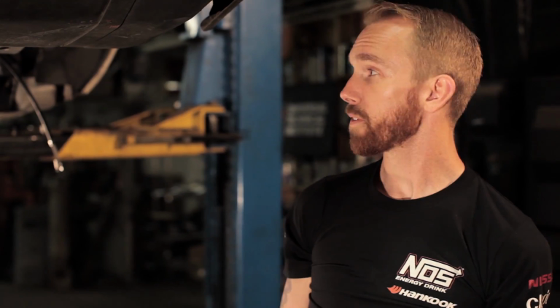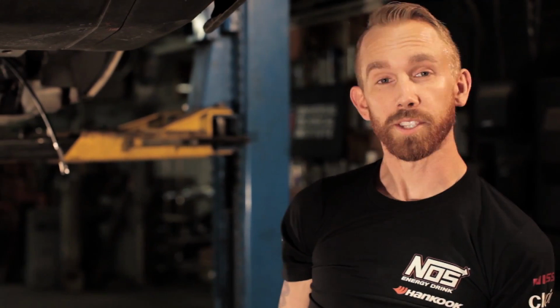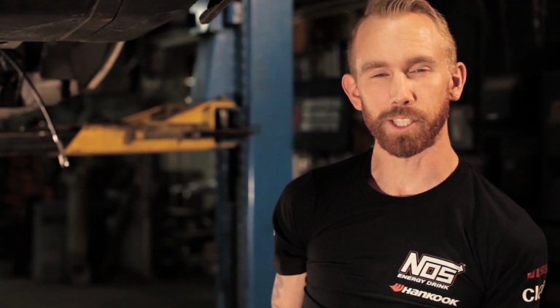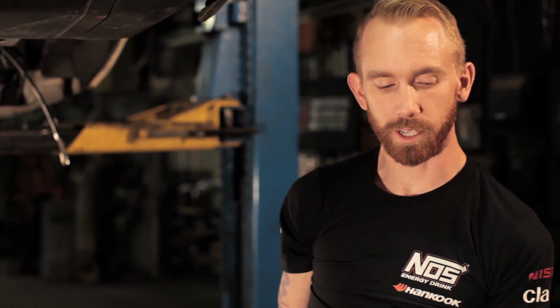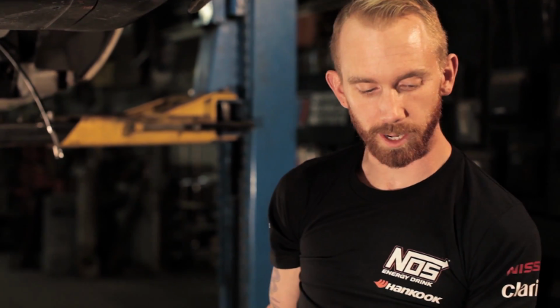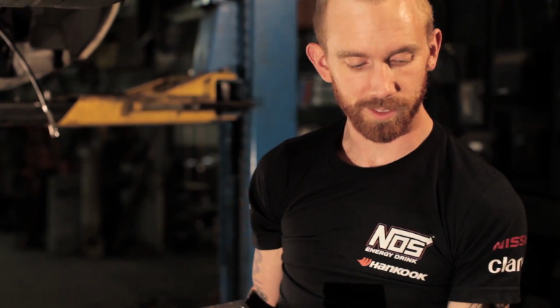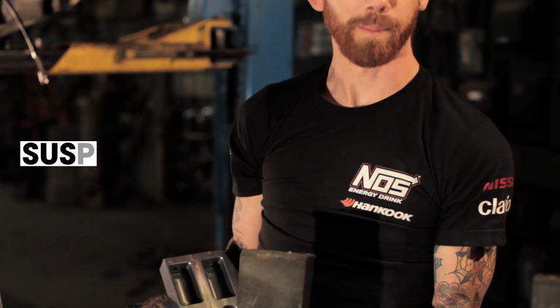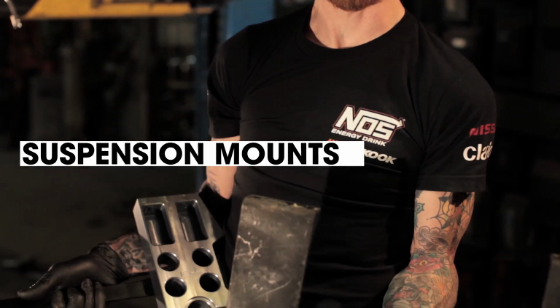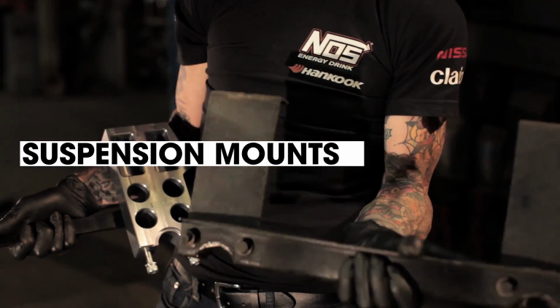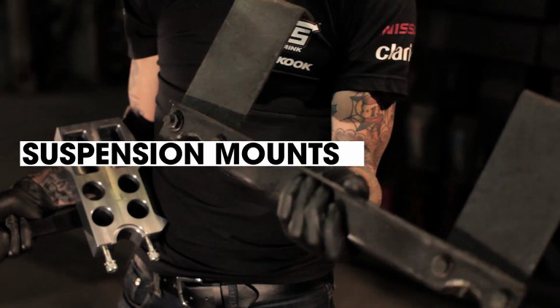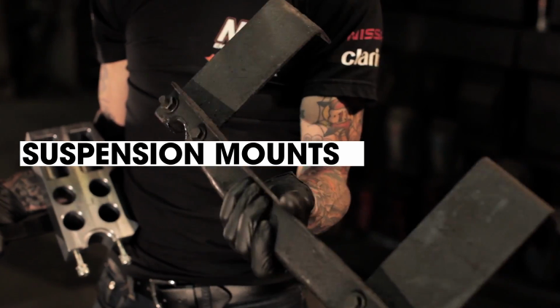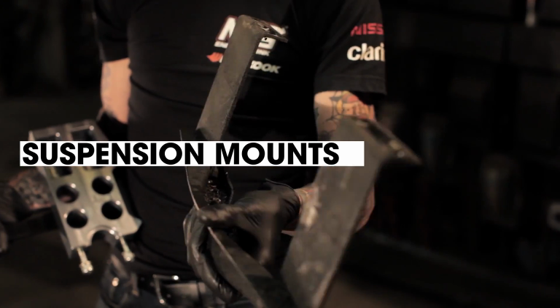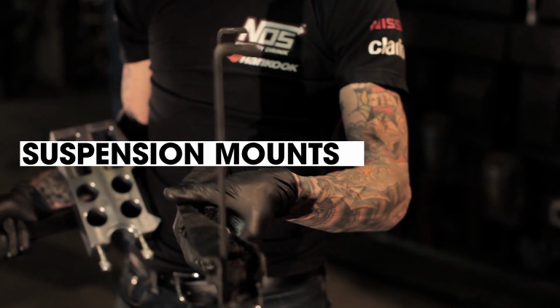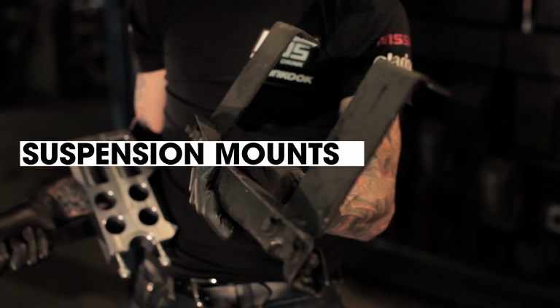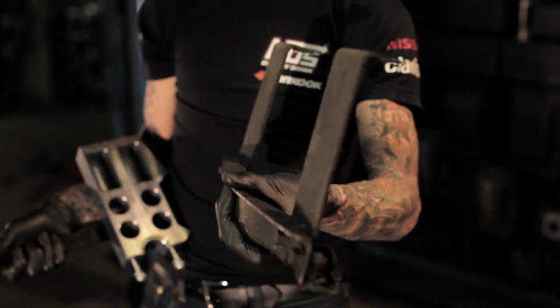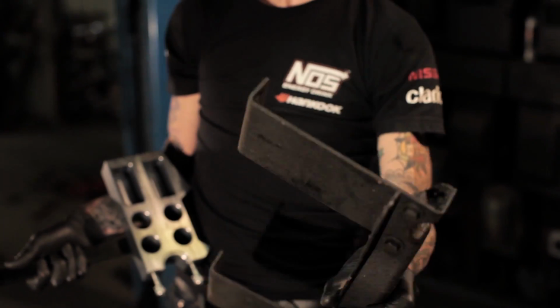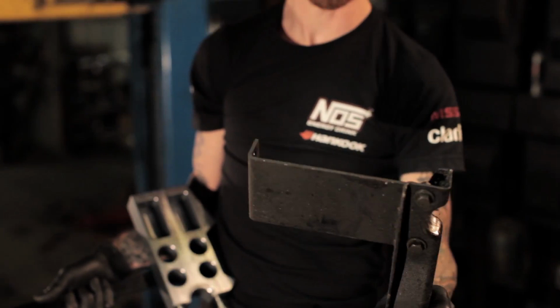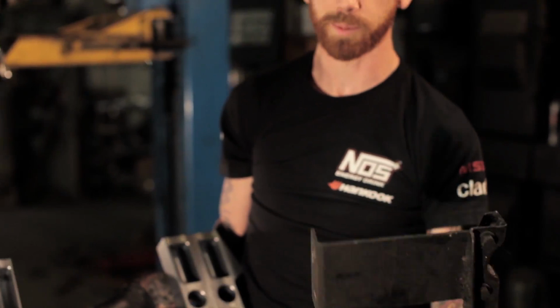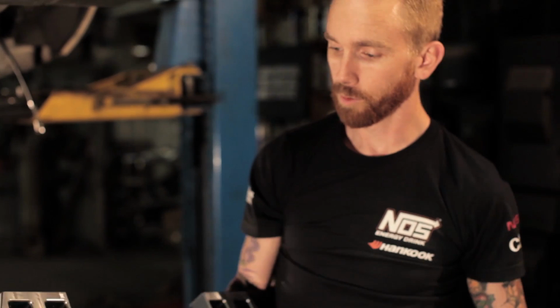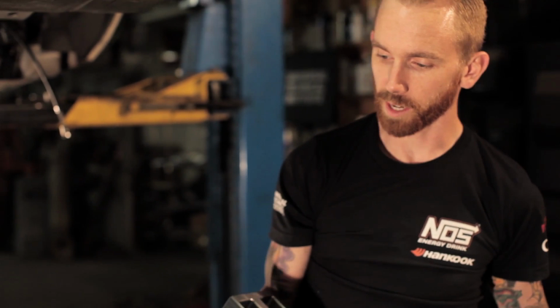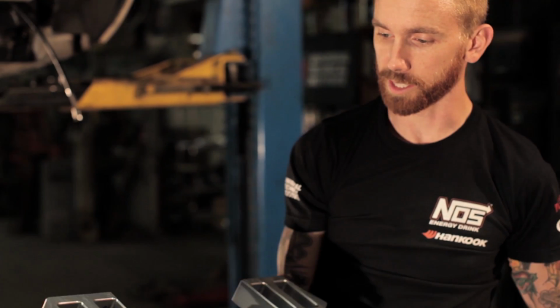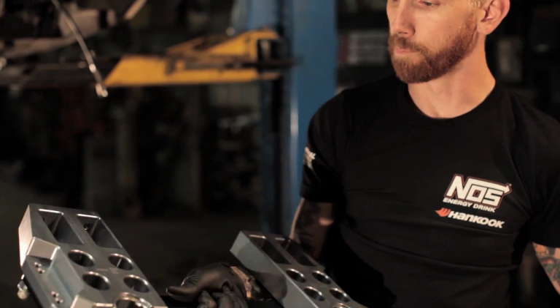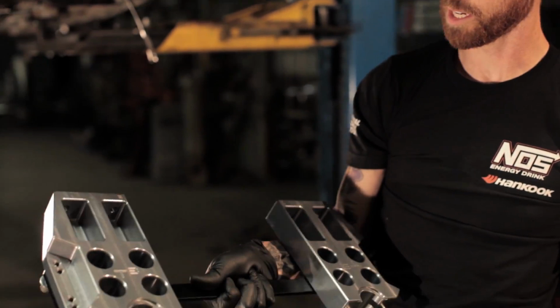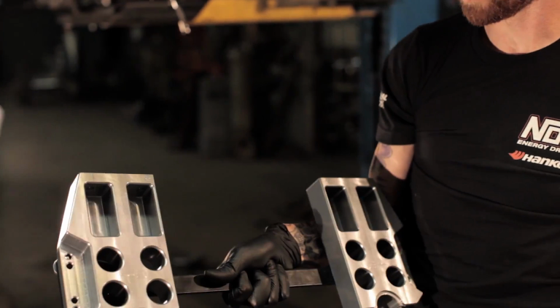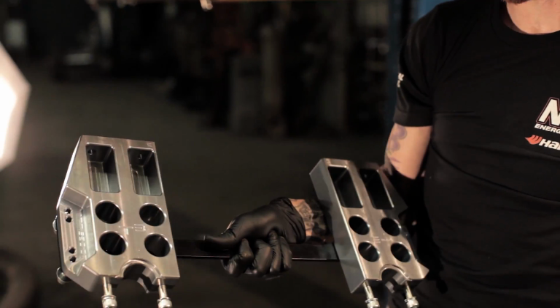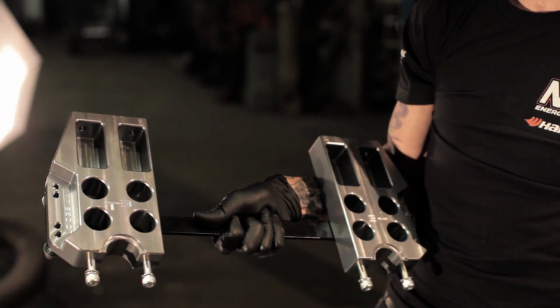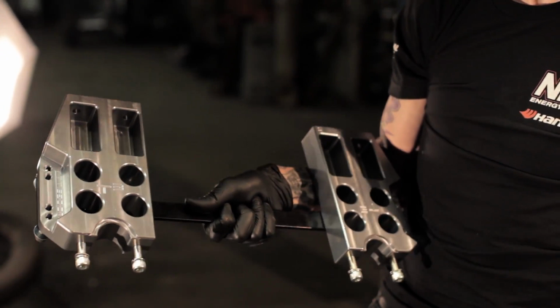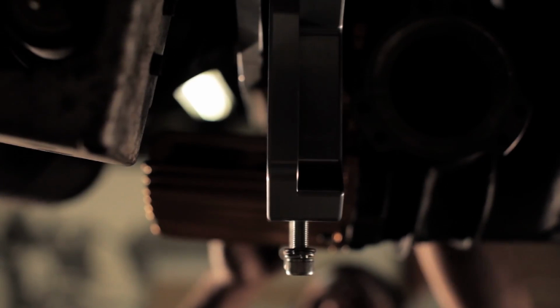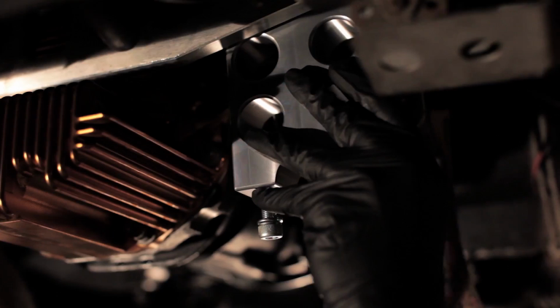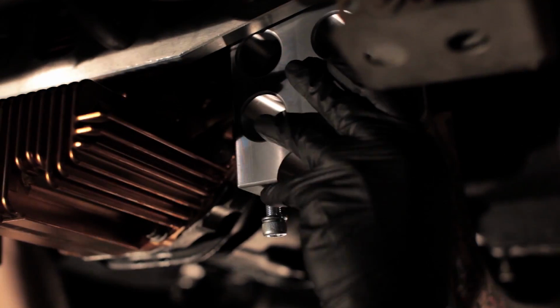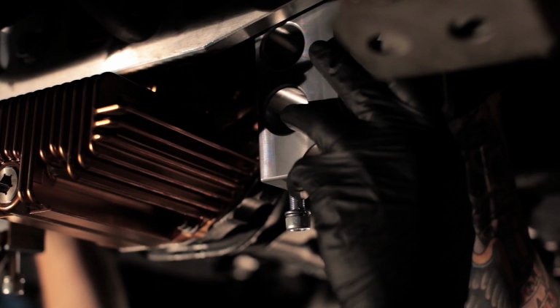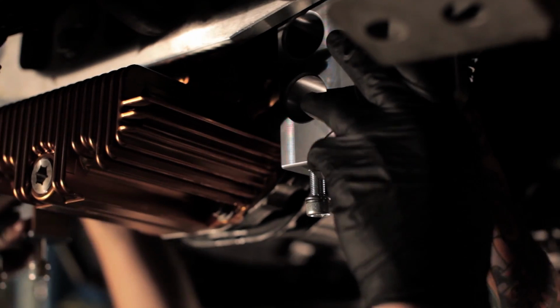Moving on to the suspension portion of the rear, we have to get our mounts in place first. This is the factory mount — as you can tell it's a little bit of stamped steel, real flimsy. We're moving on to this billet aluminum super reinforced, very rock solid piece to keep our new adjustable arms in place.